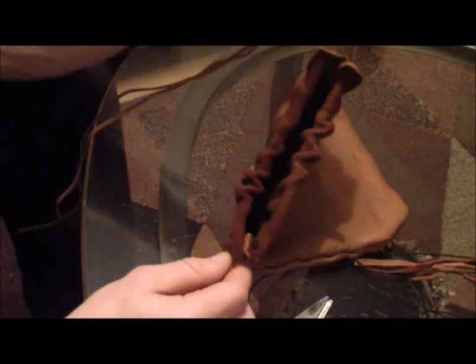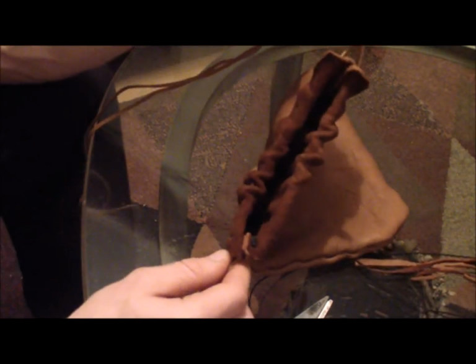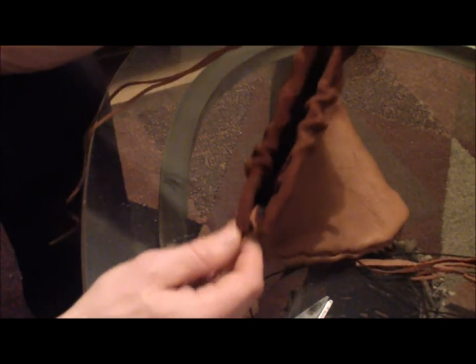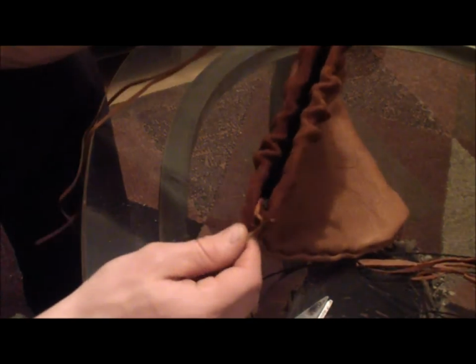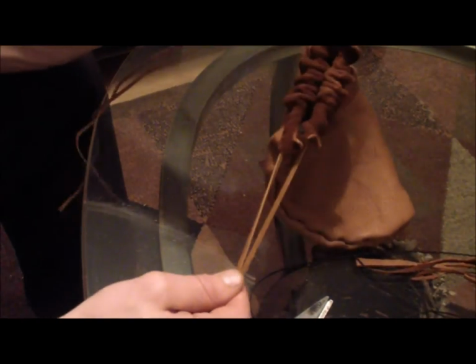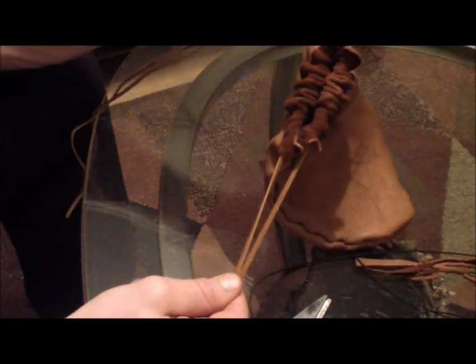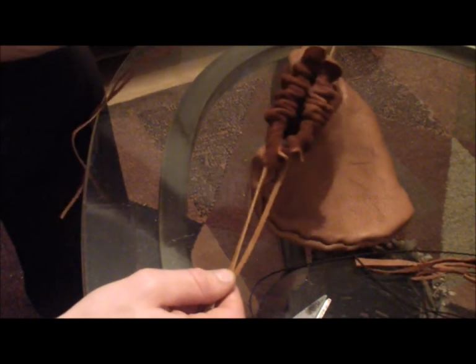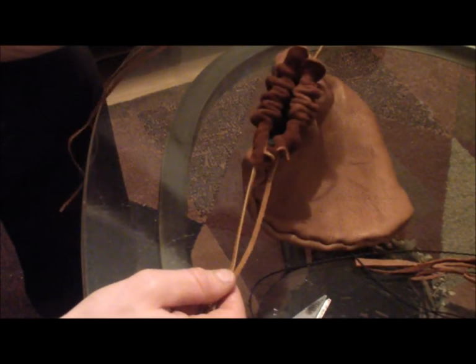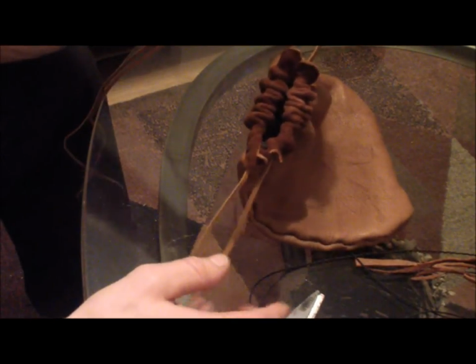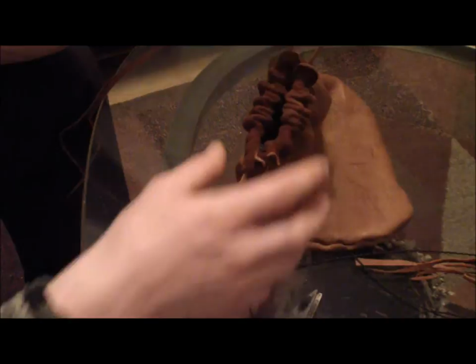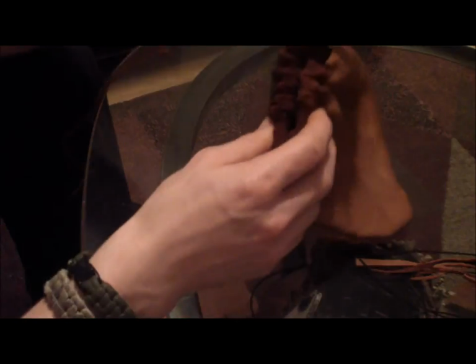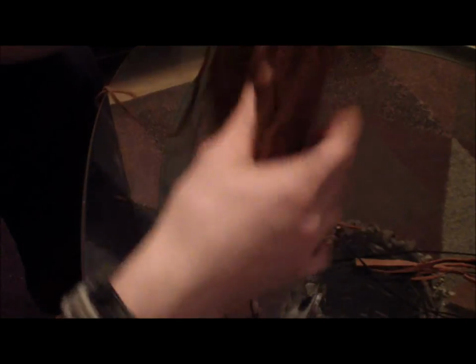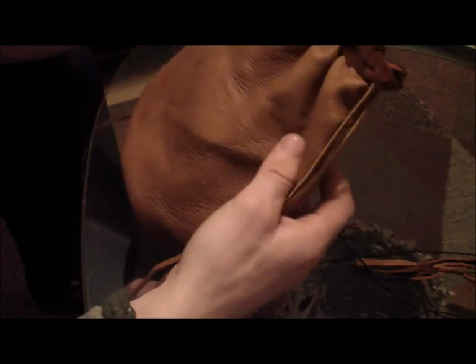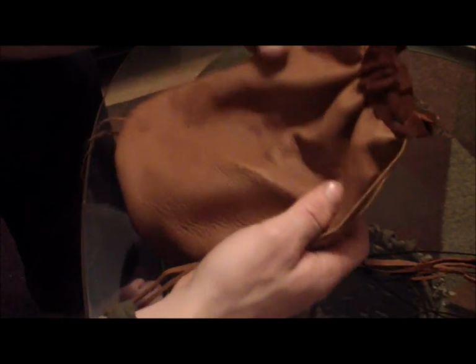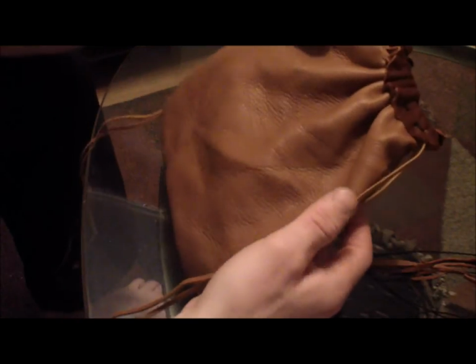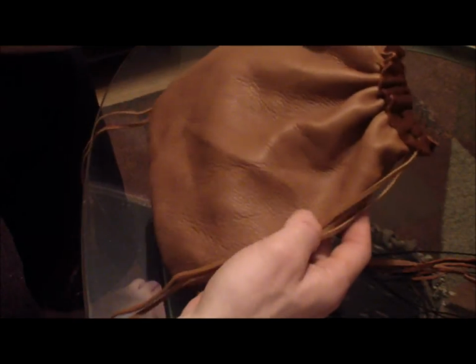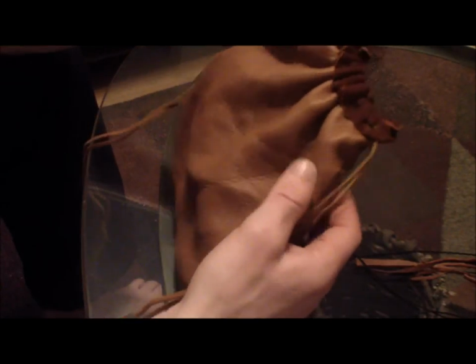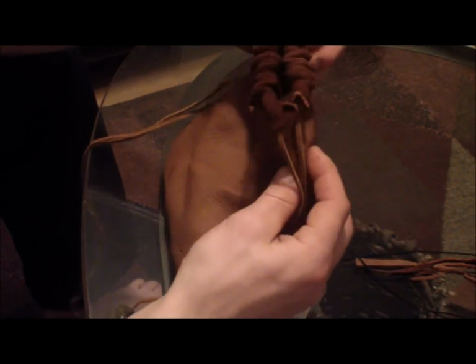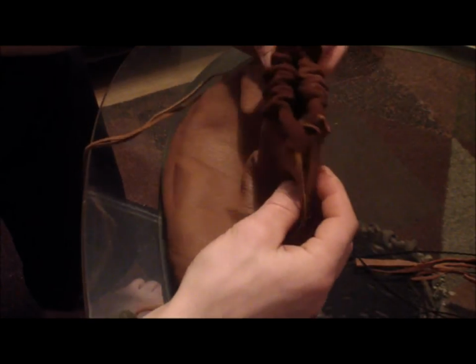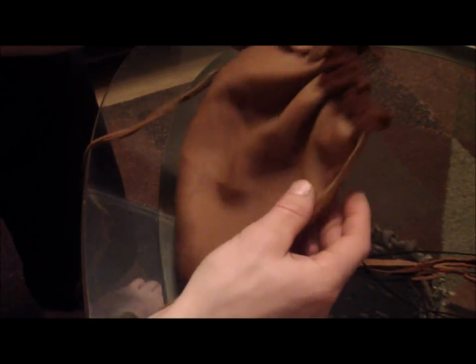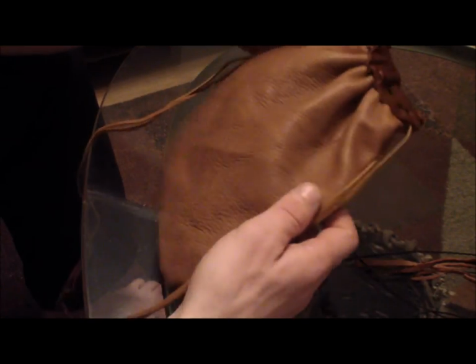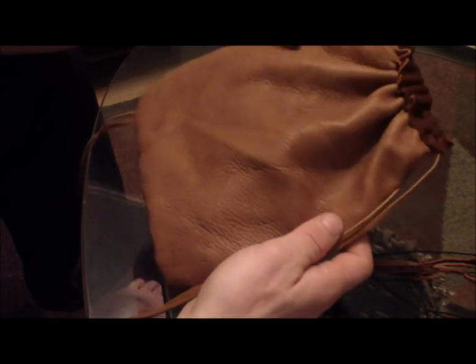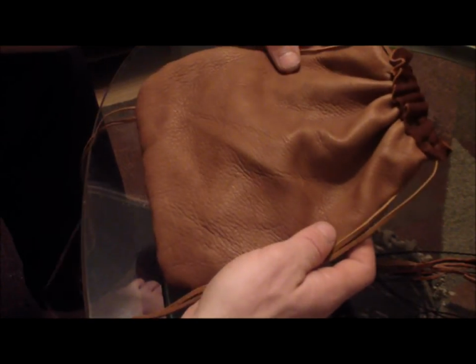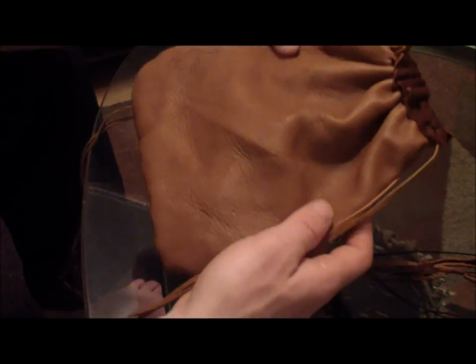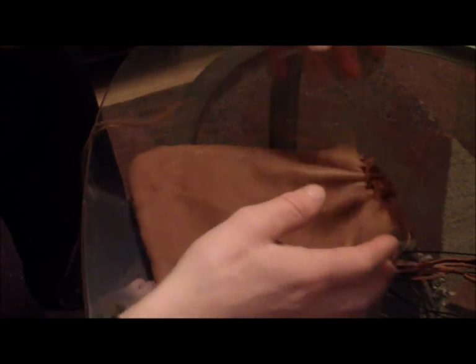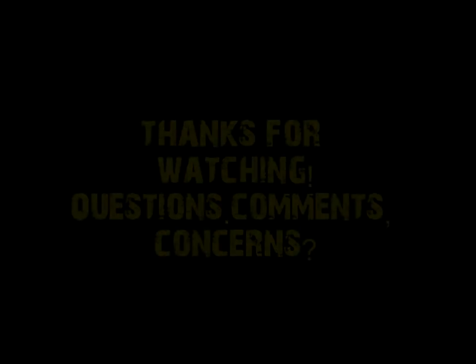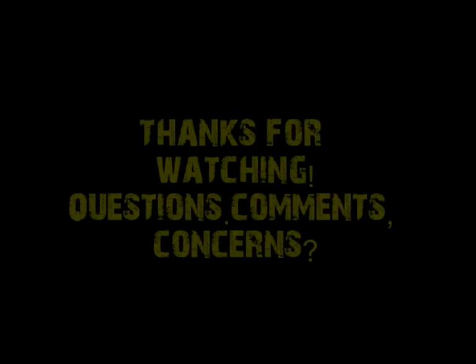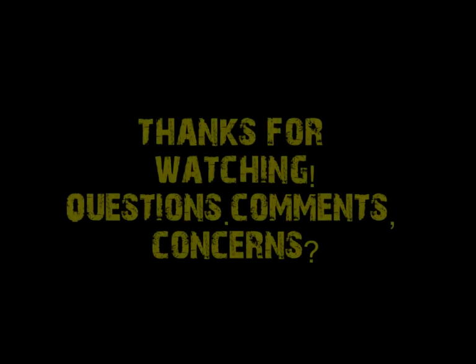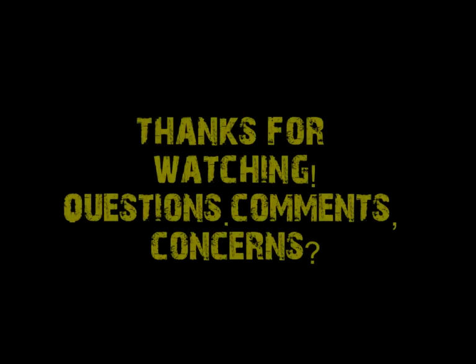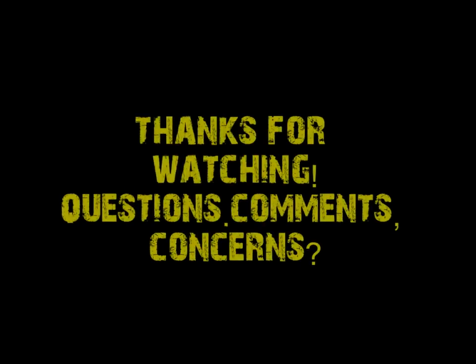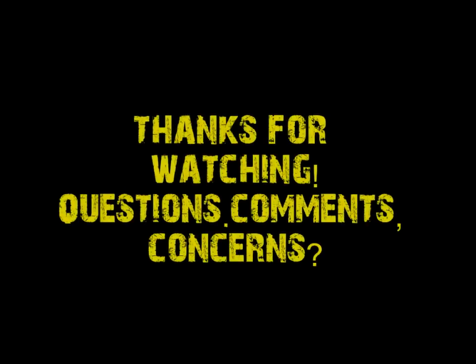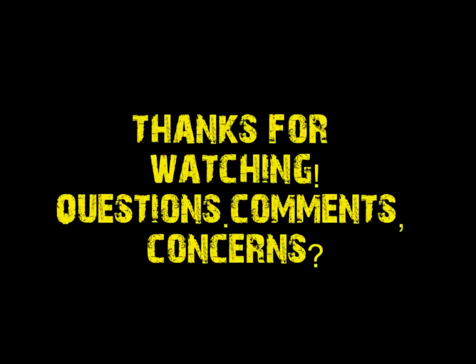There you have it — there's my deer hide drawstring bag. You'll probably see it down the road with some stuff in it, maybe in some more videos. Thank you, I appreciate that.